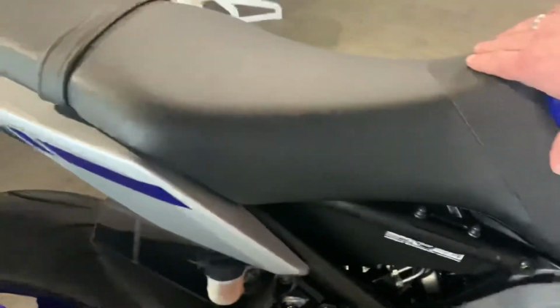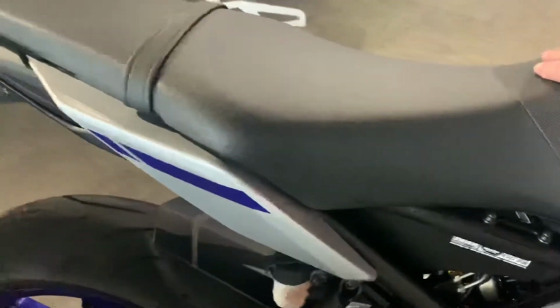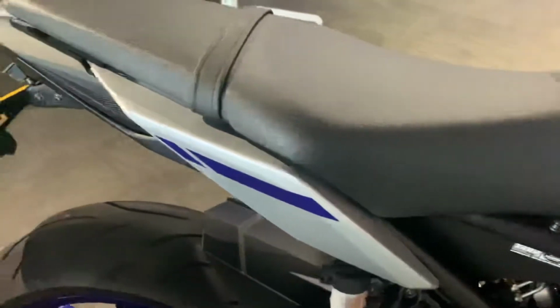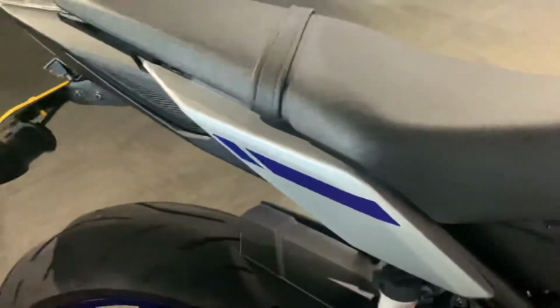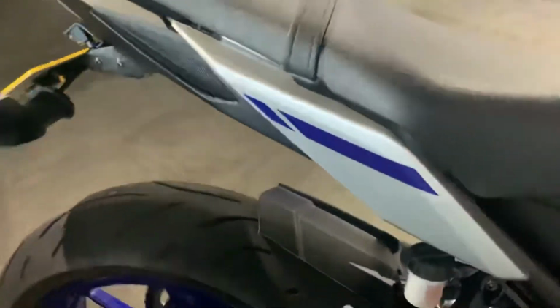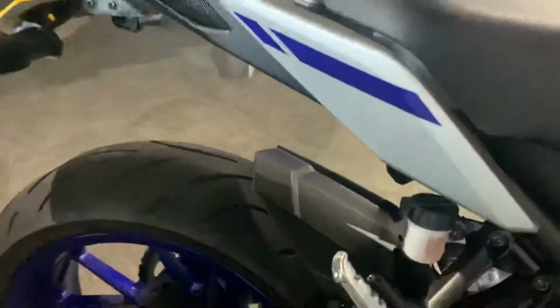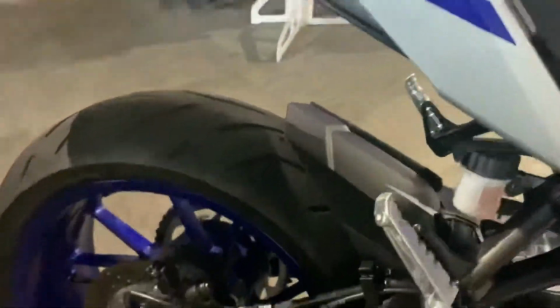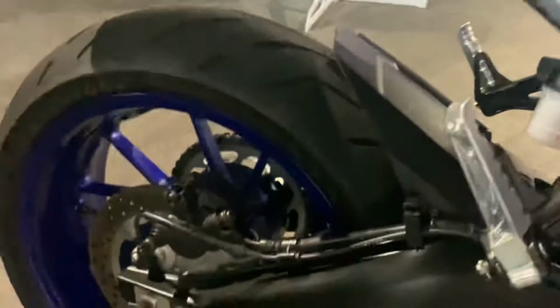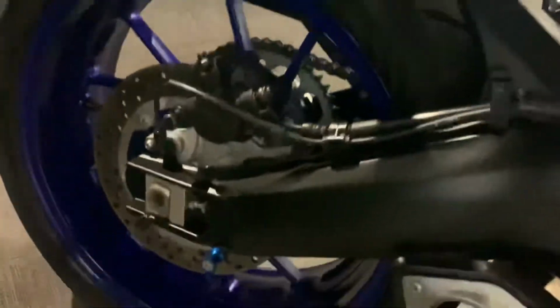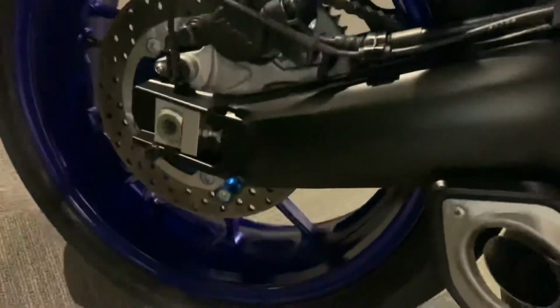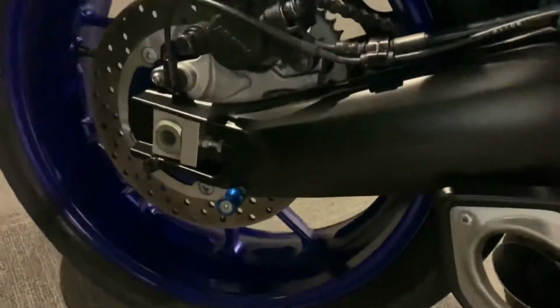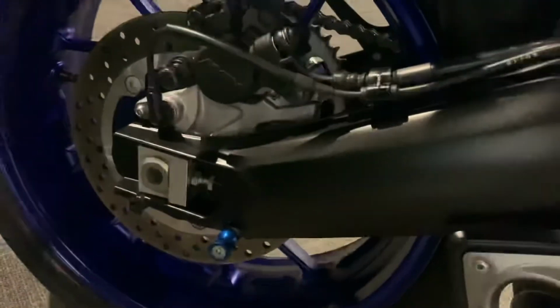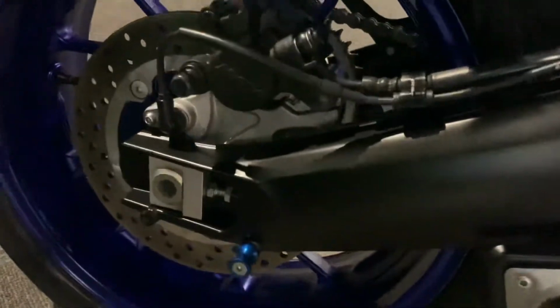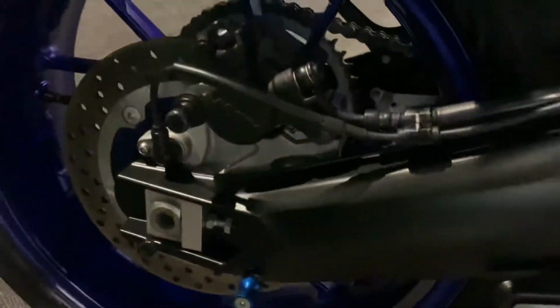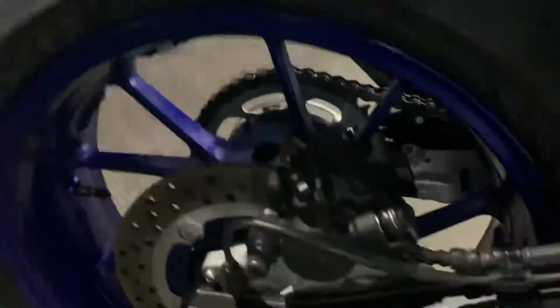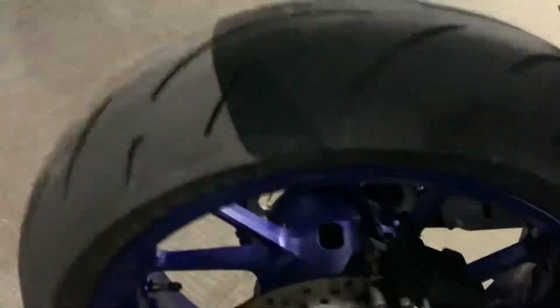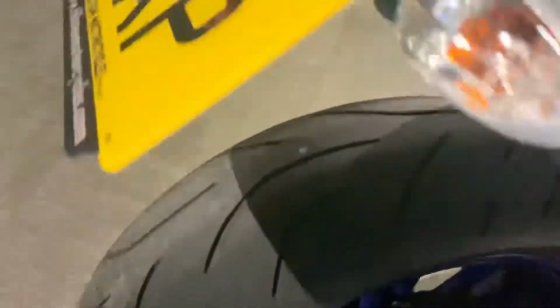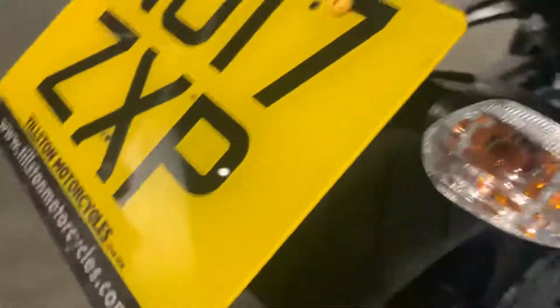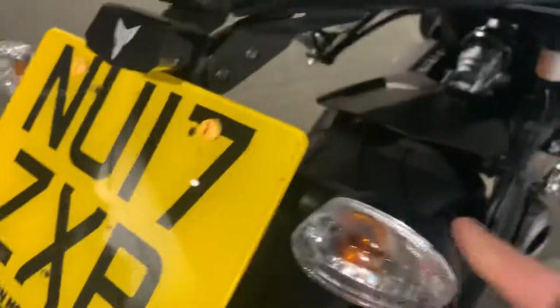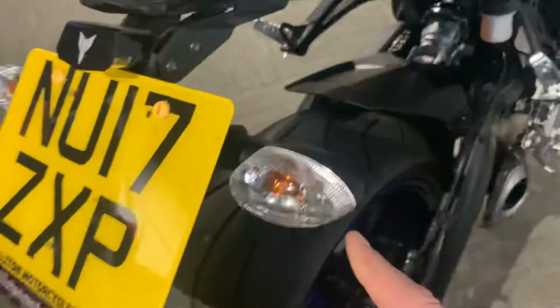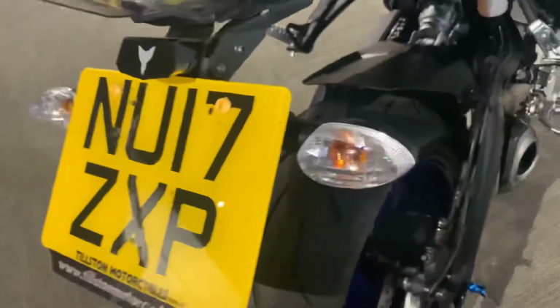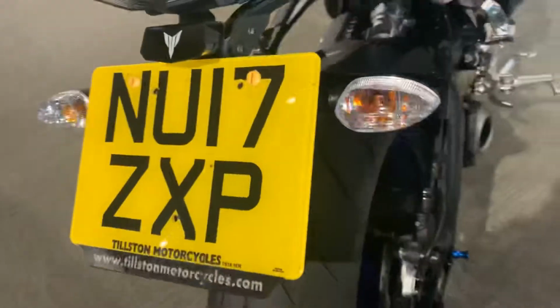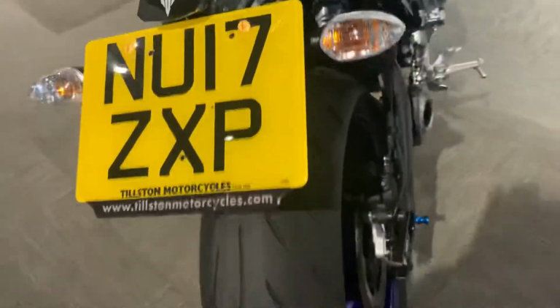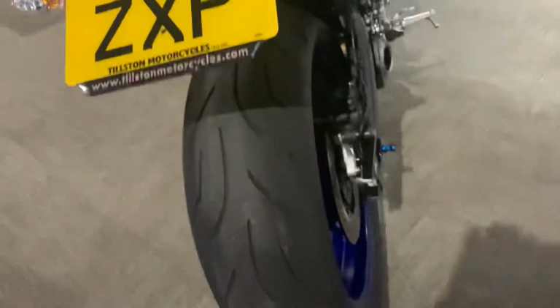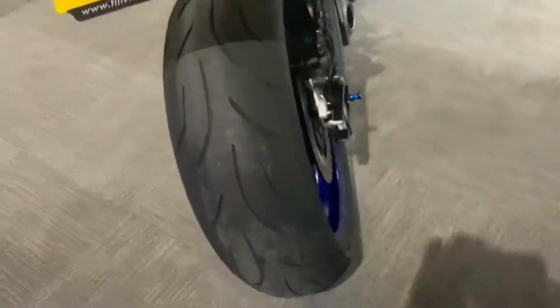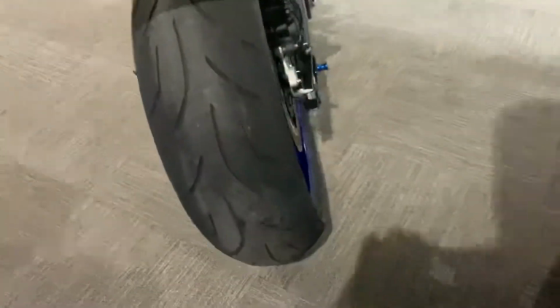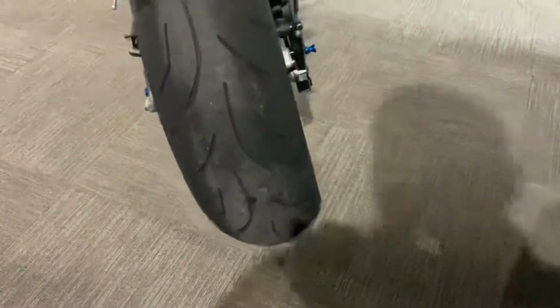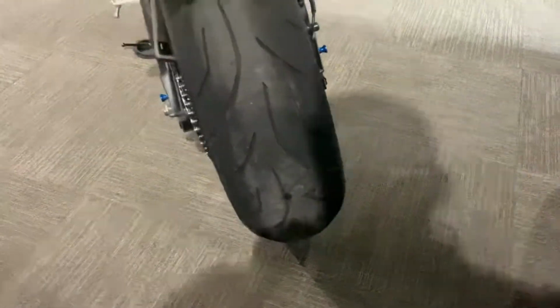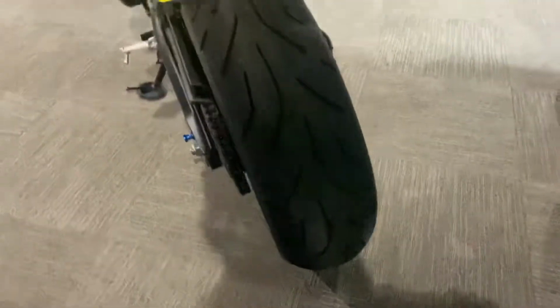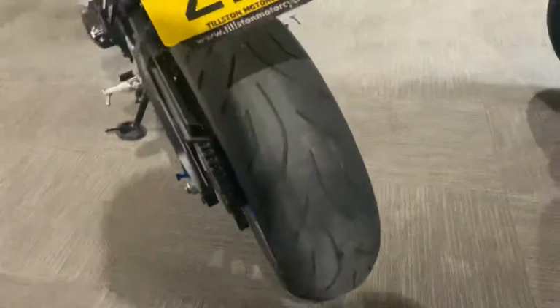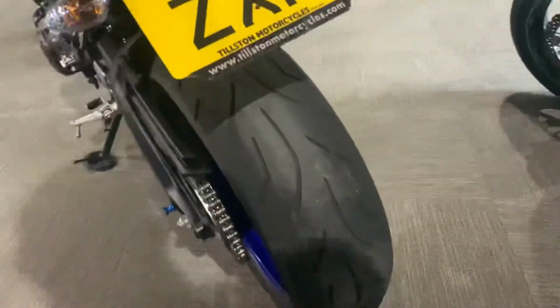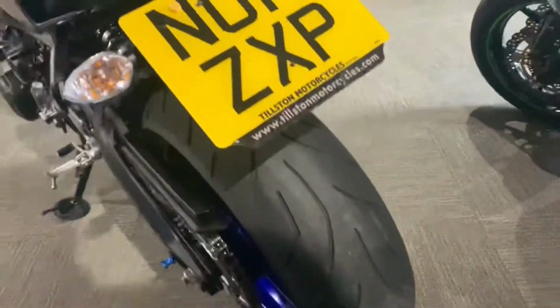There's no marks or tears on the seat. No marks on the swingarm, it's got a tail tidy on it. The rear tire is in excellent condition too.